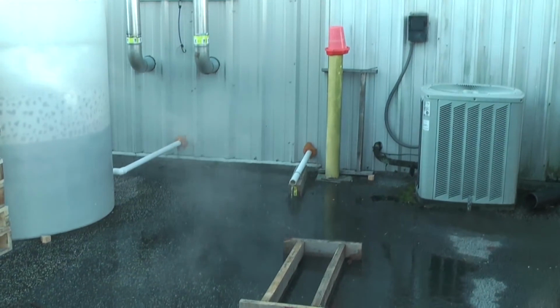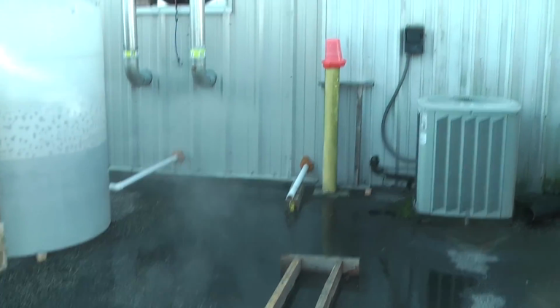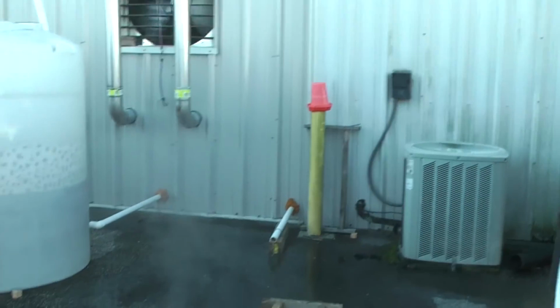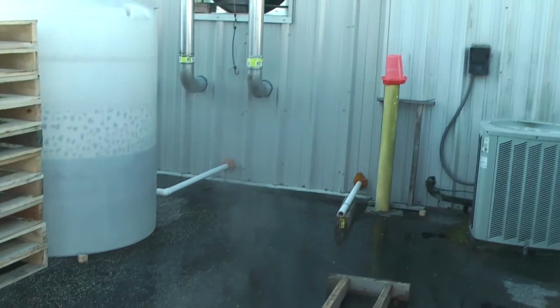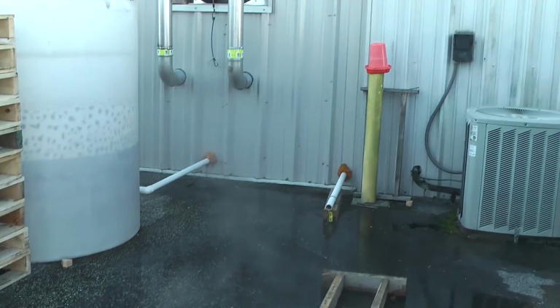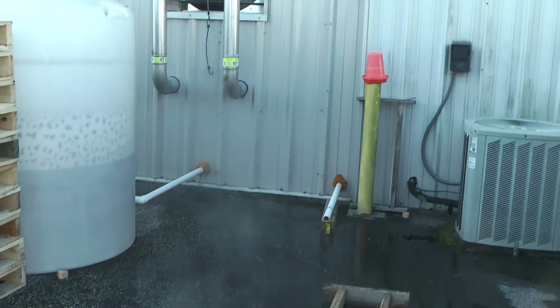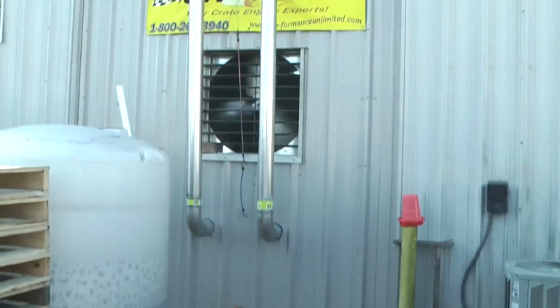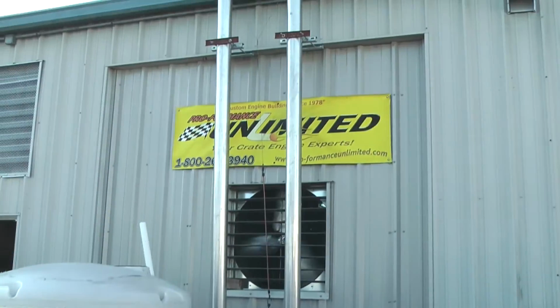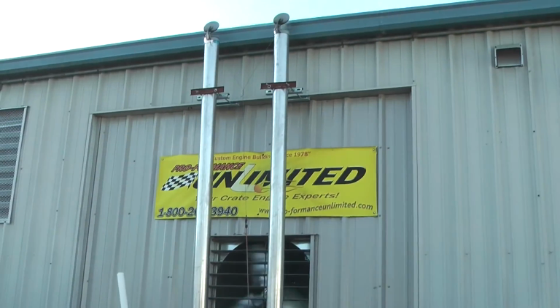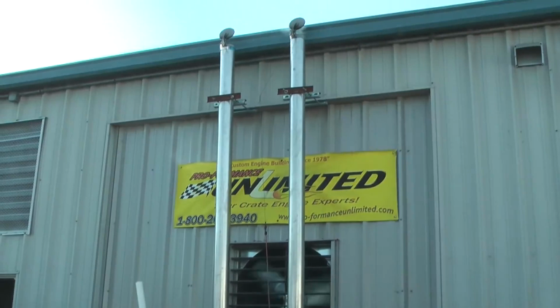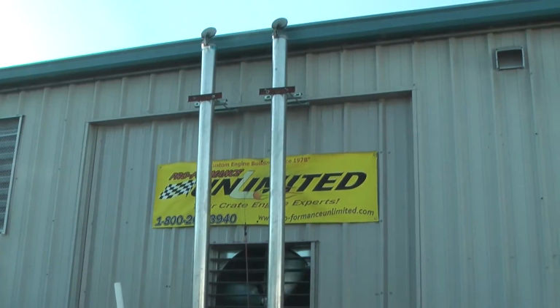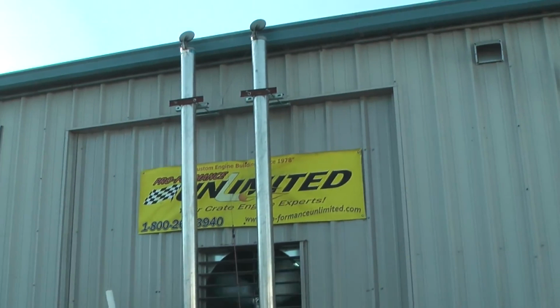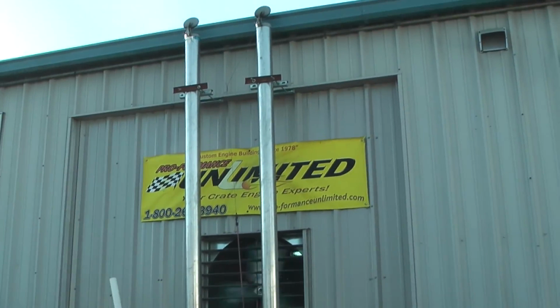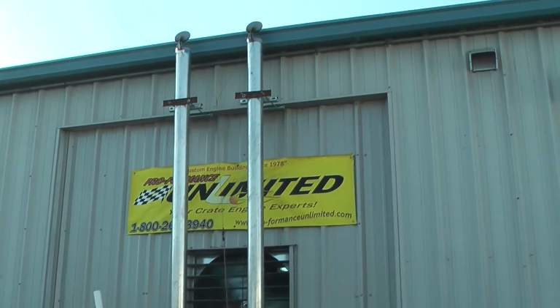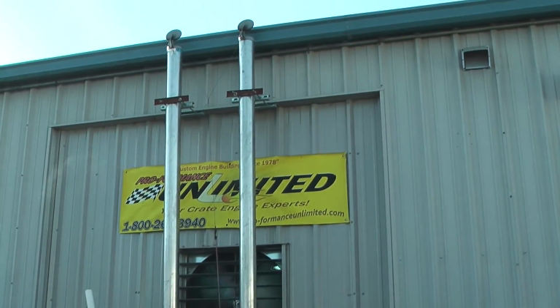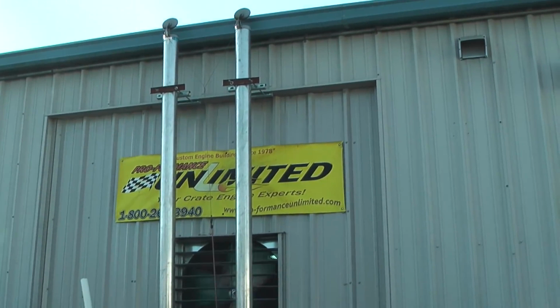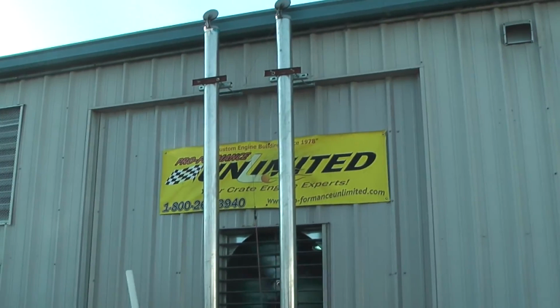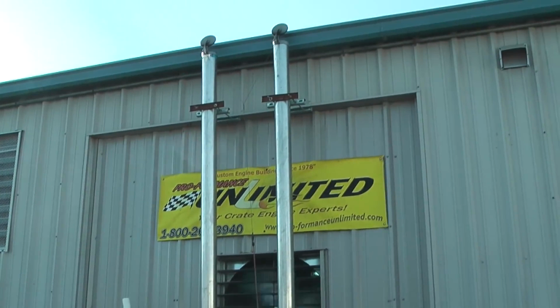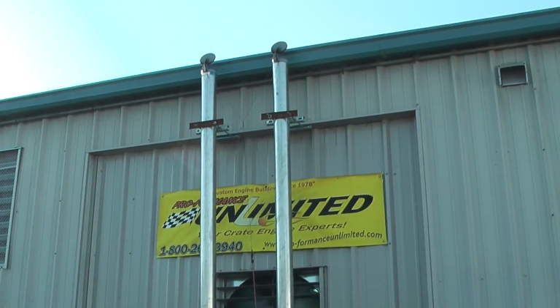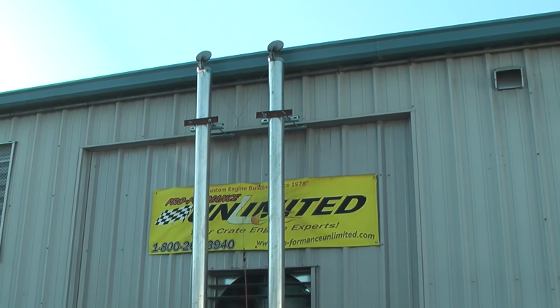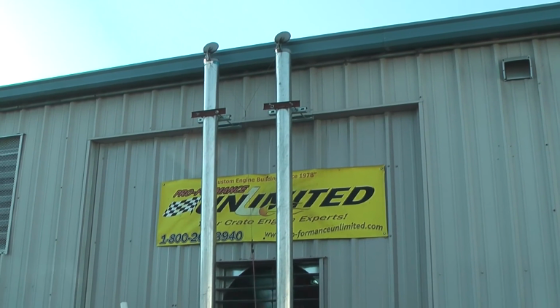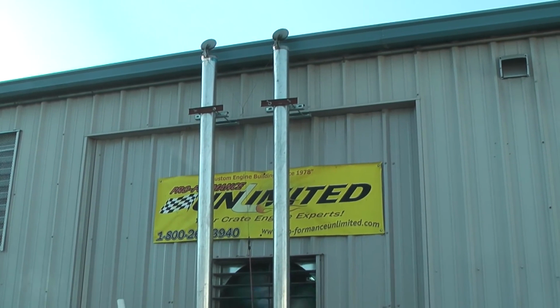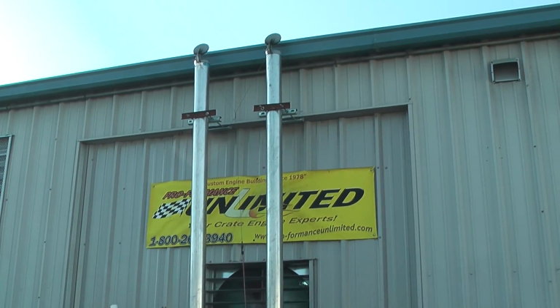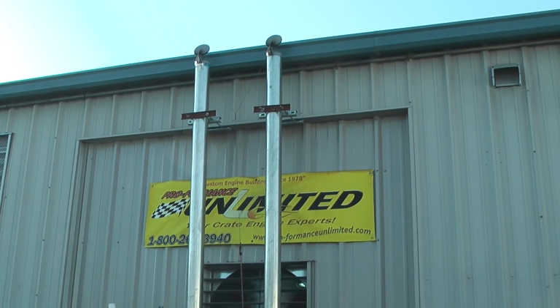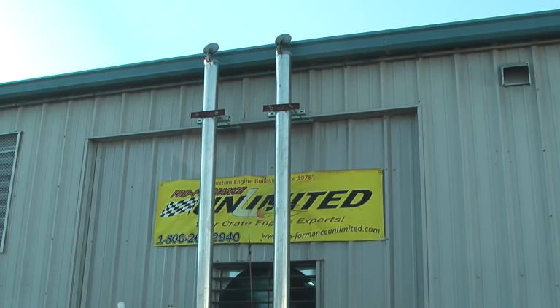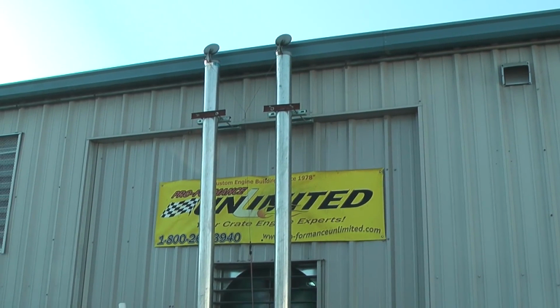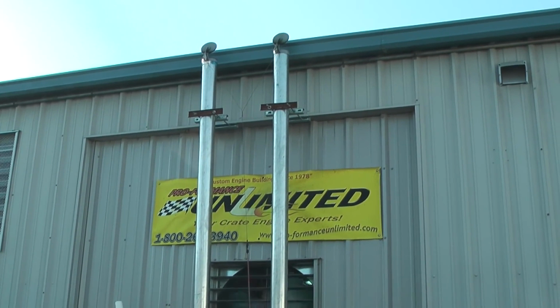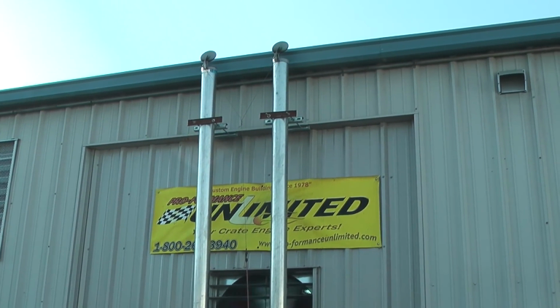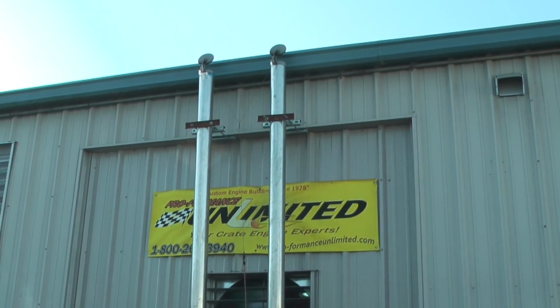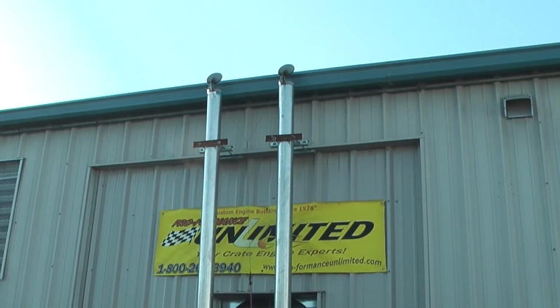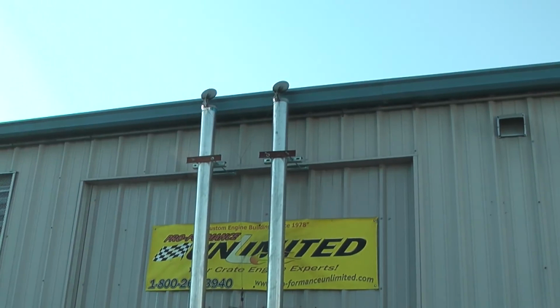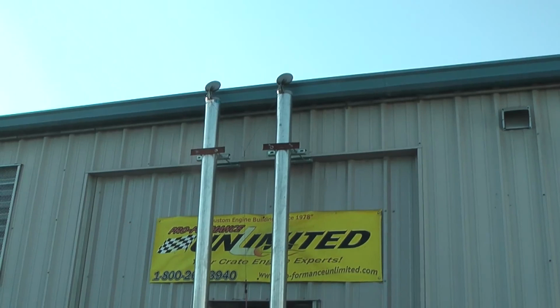That was a 408 Cleveland going into a 1970 Mustang, rated at 500 horsepower. Always the best at Performance Unlimited, here in Melbourne, Florida.